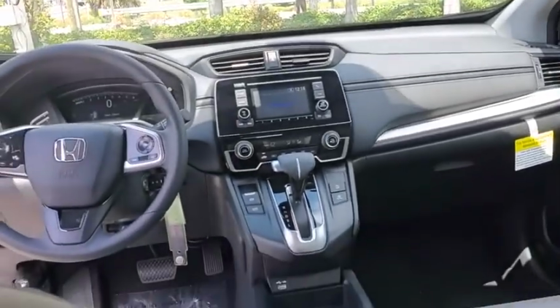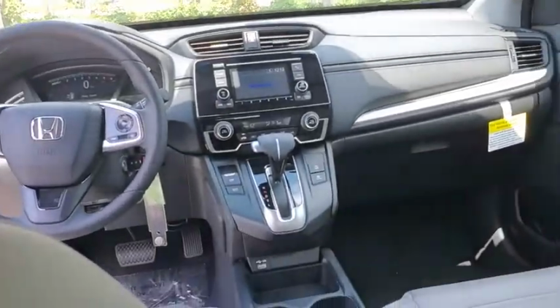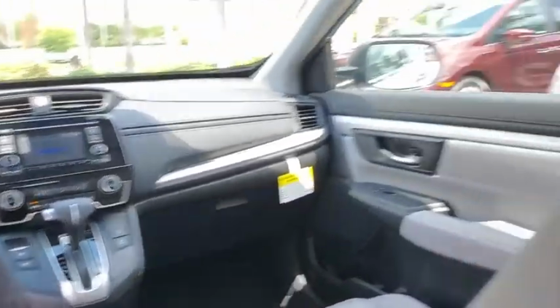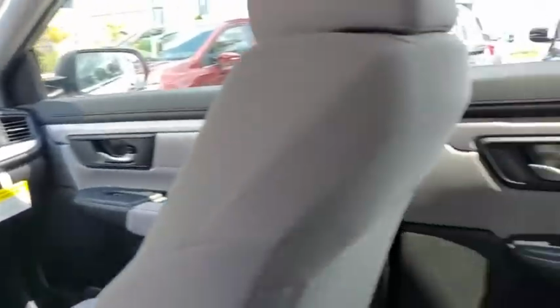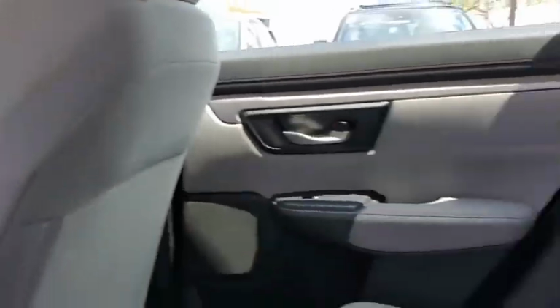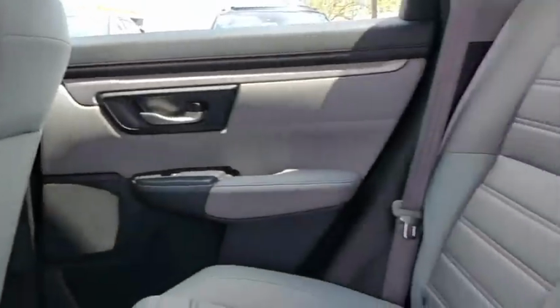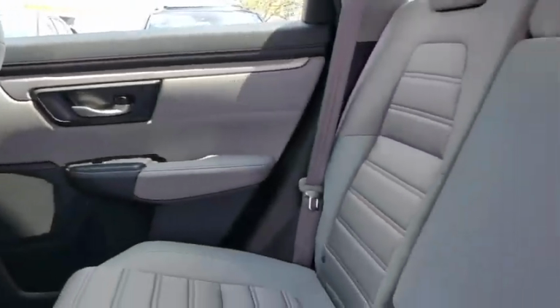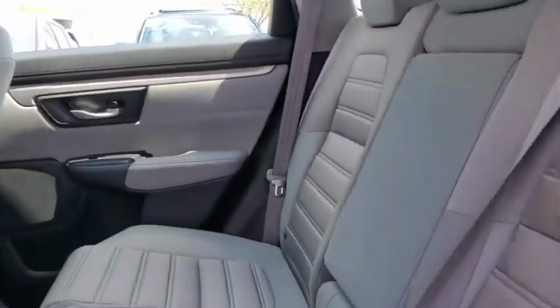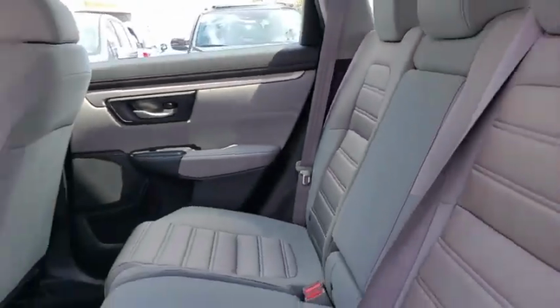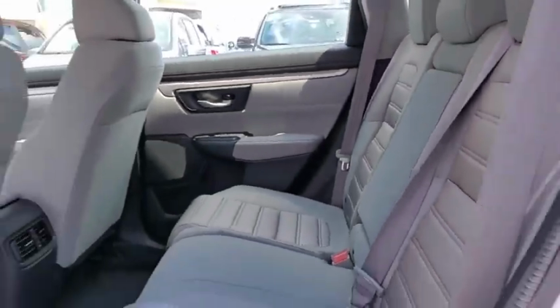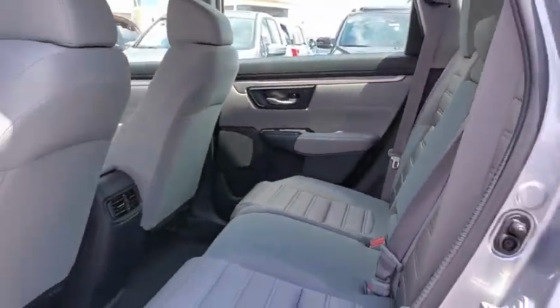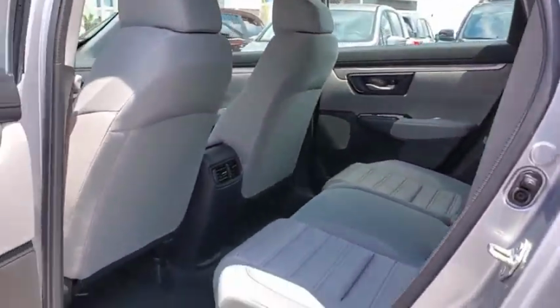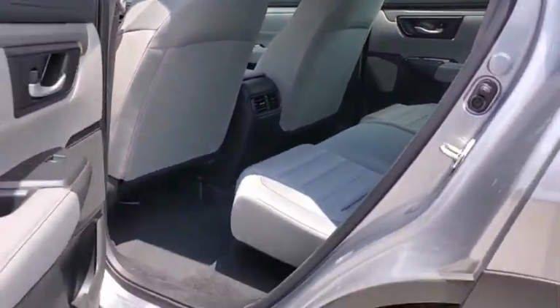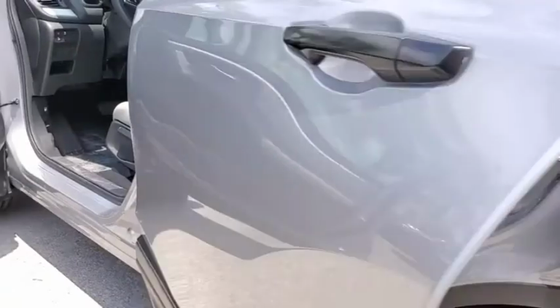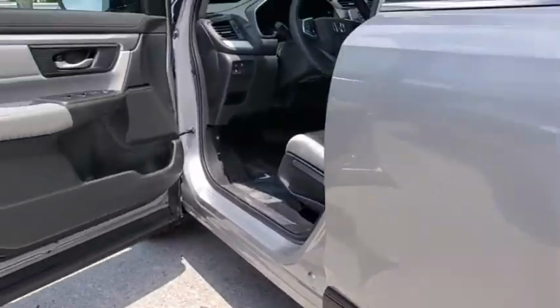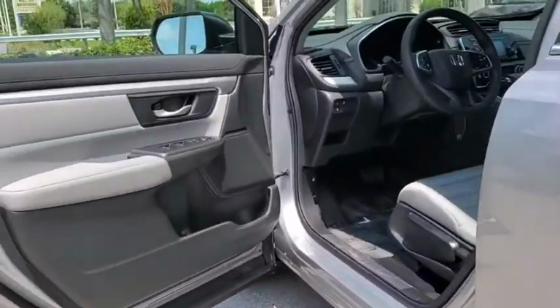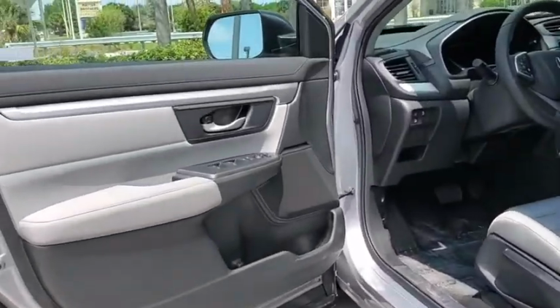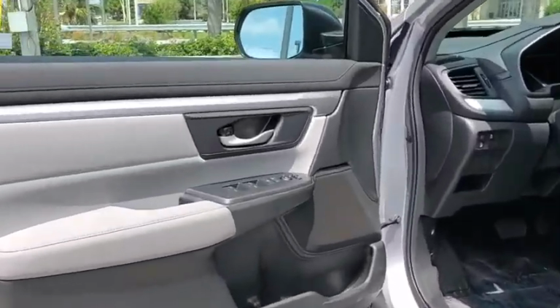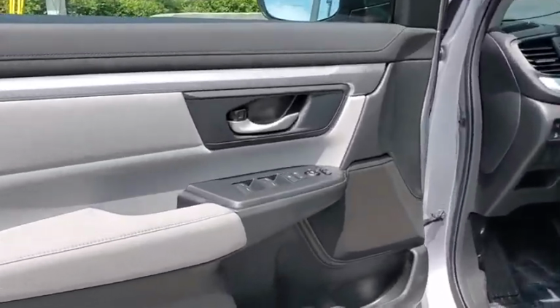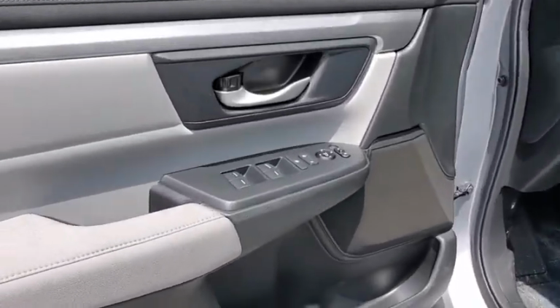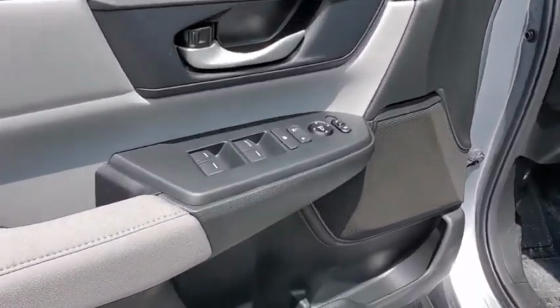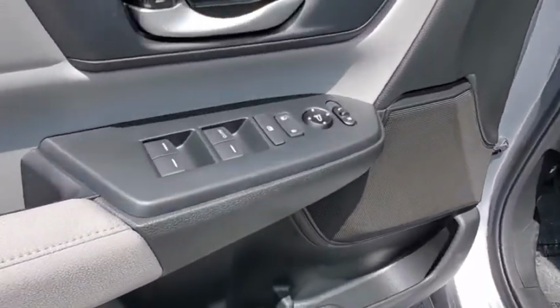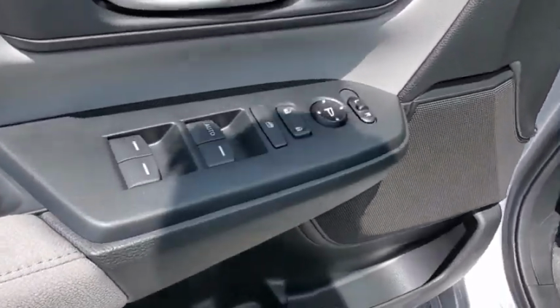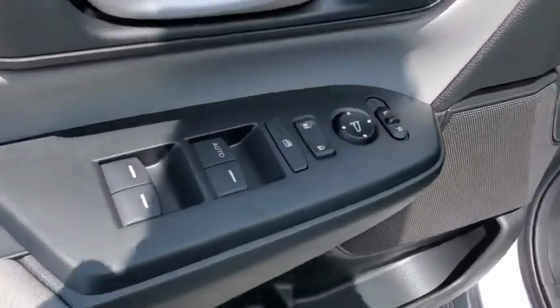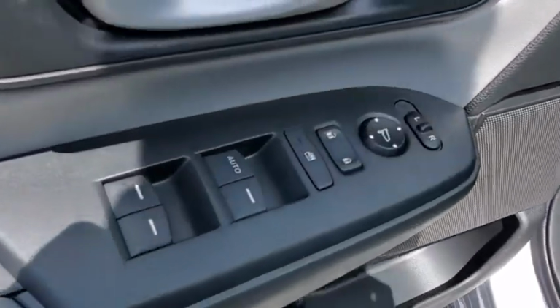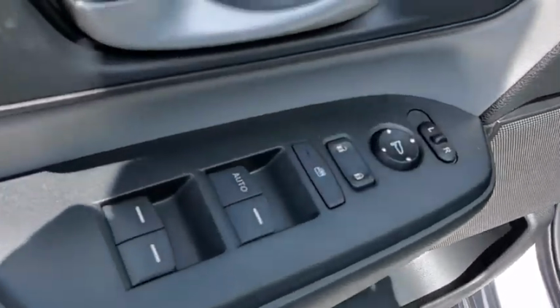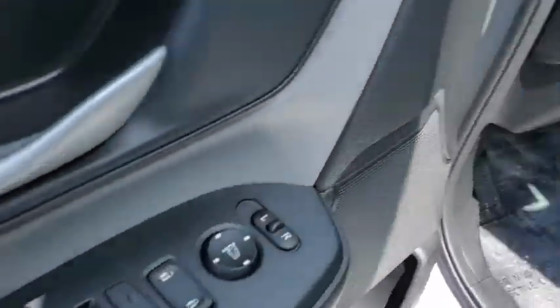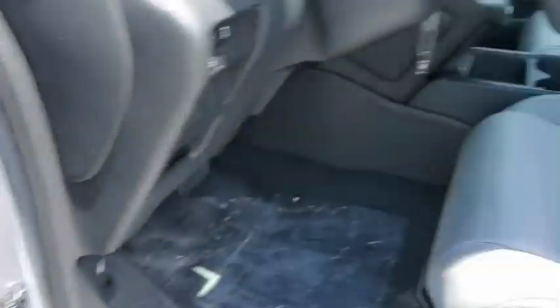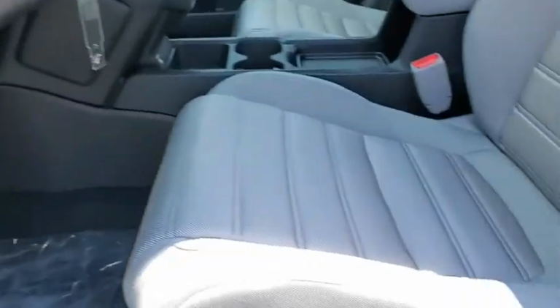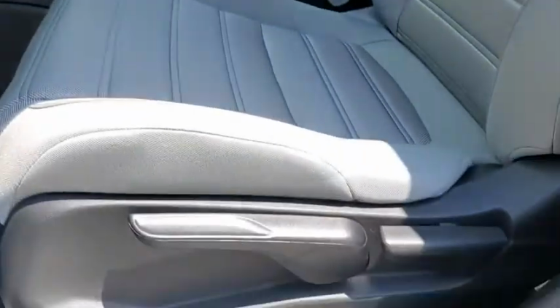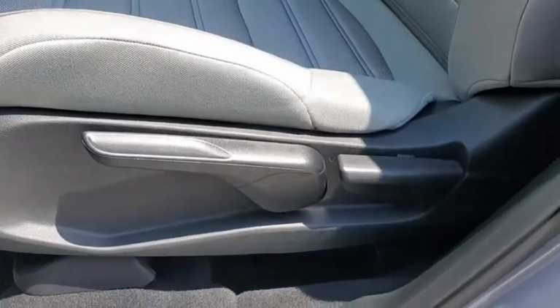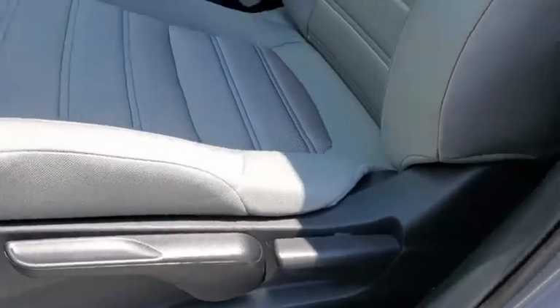Additional features include a tachometer, panic alarm, remote keyless entry, rear window wiper, cloth seat trim, front reading lamps, front bucket seats, driver vanity mirror, and tilt steering wheel.